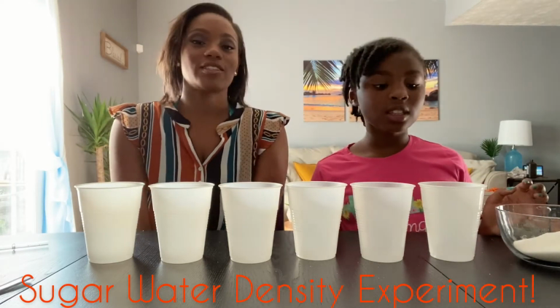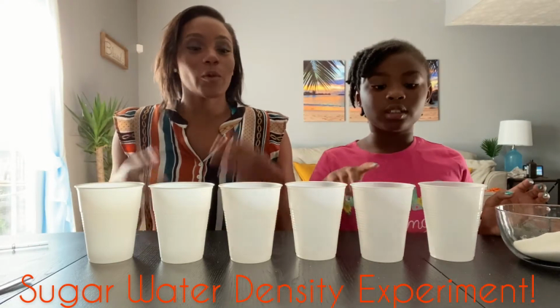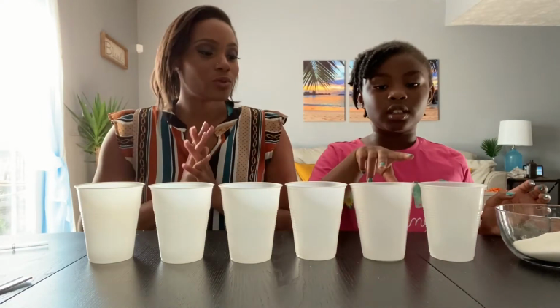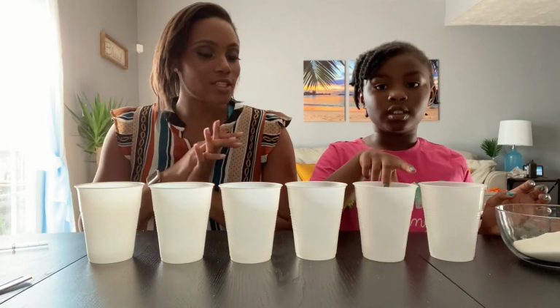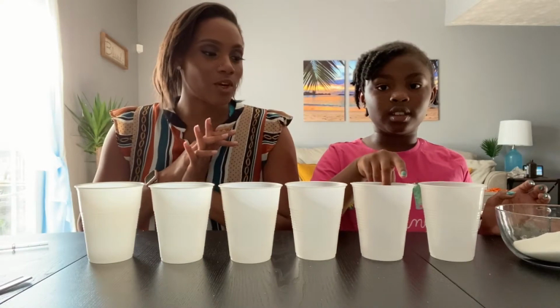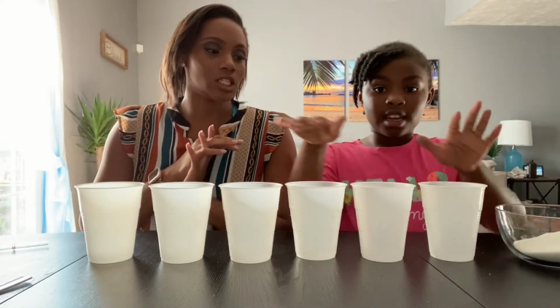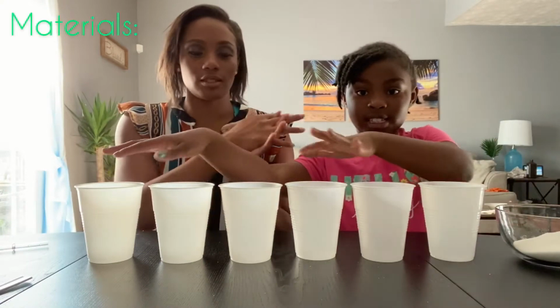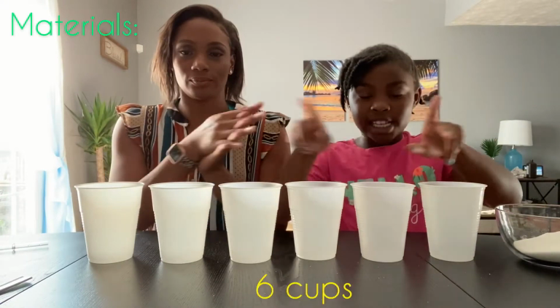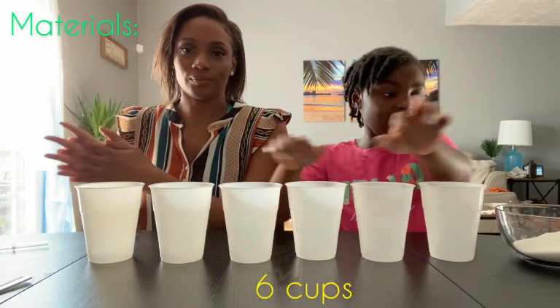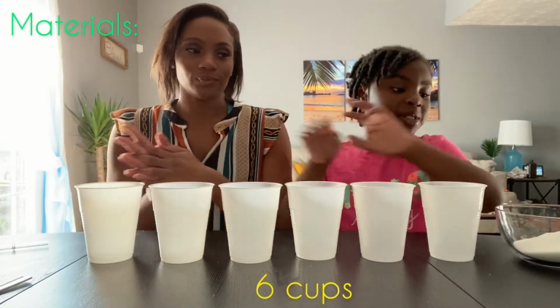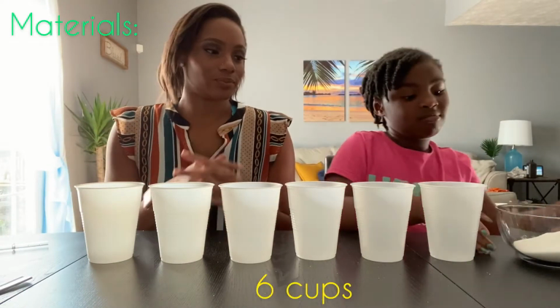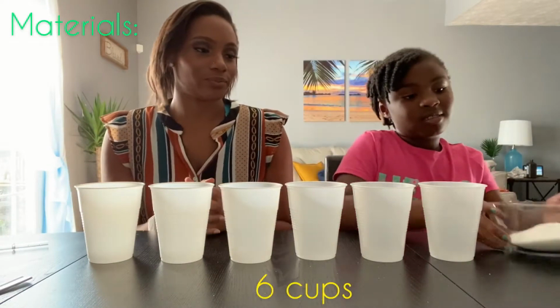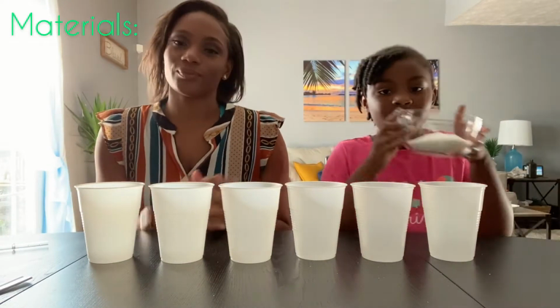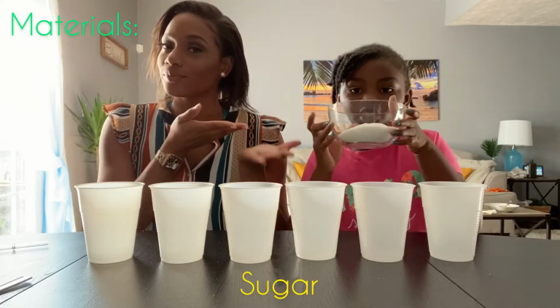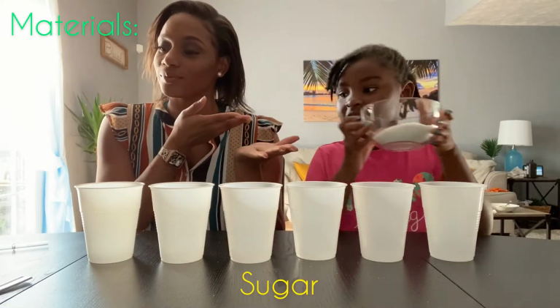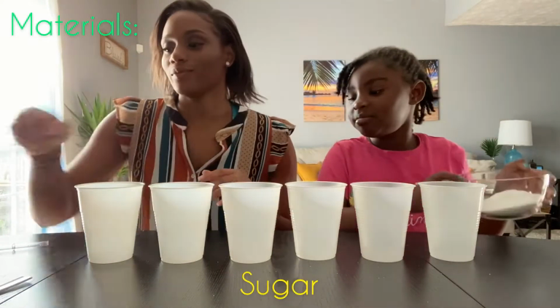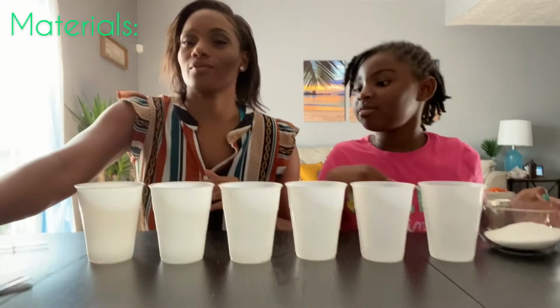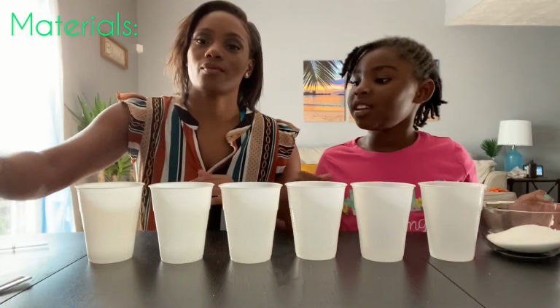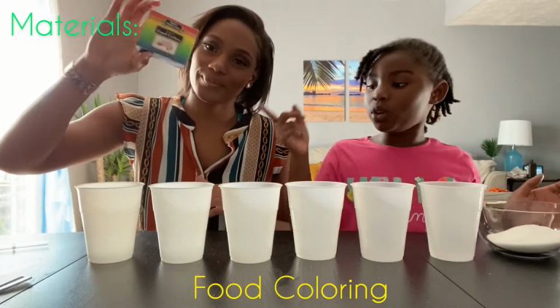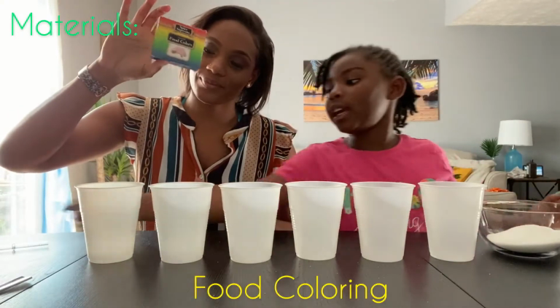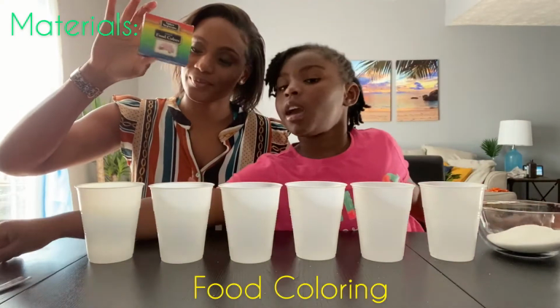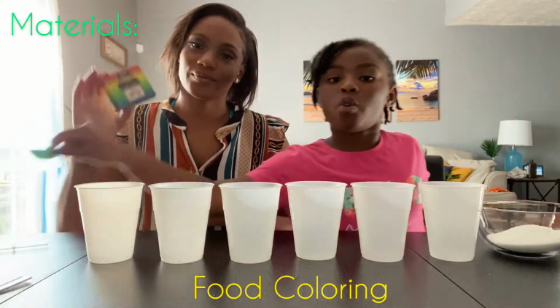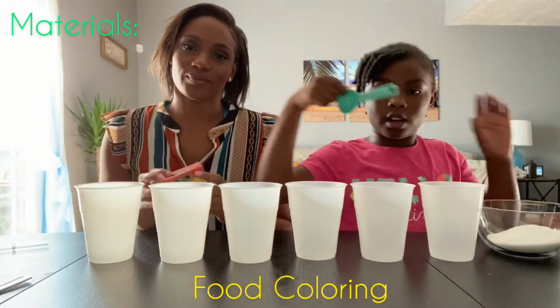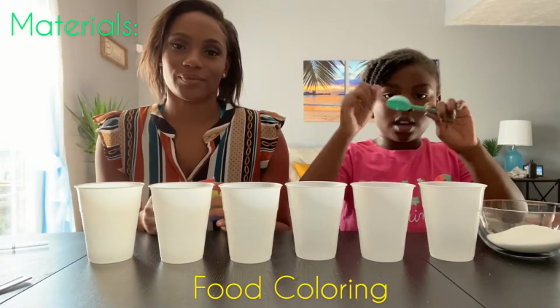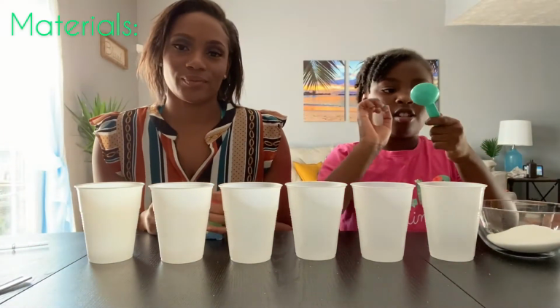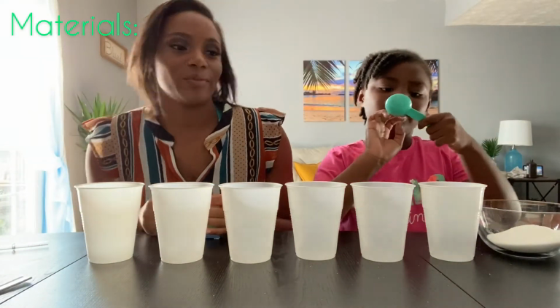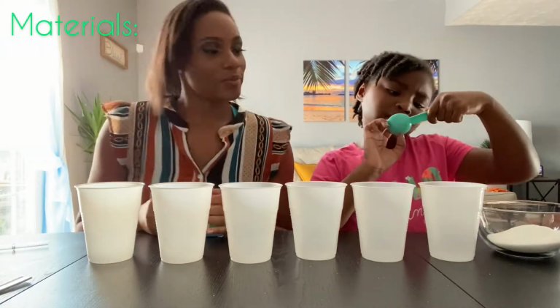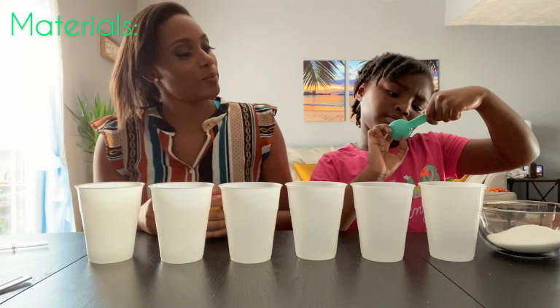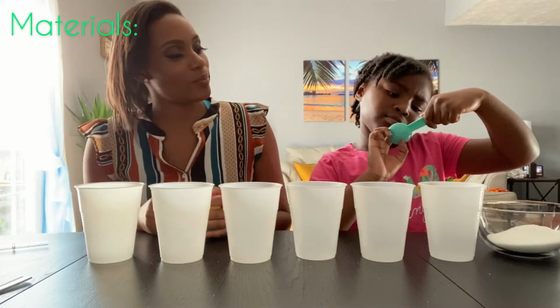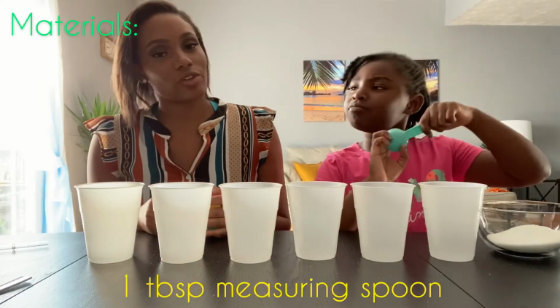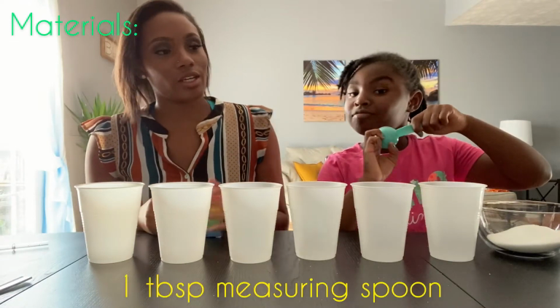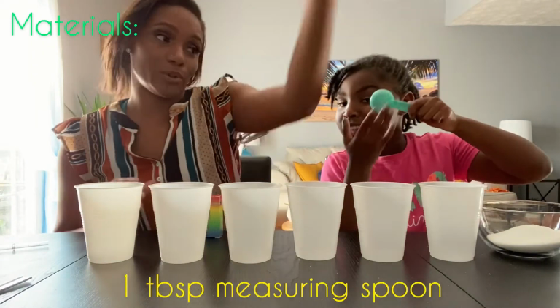What you will need for this experiment is: six cups, sugar, food coloring, and of course a measuring spoon.